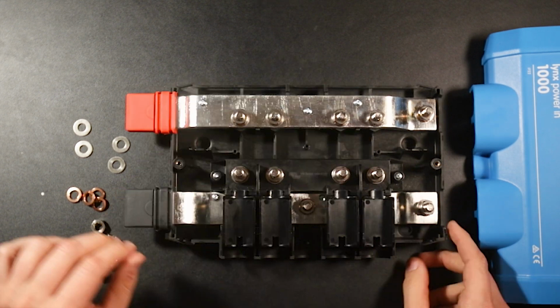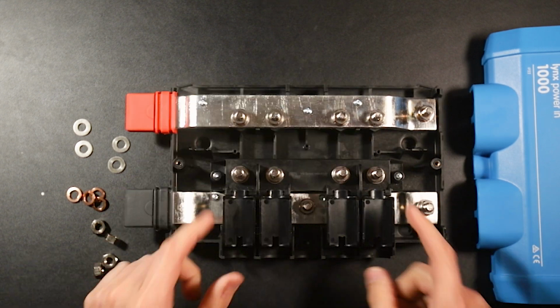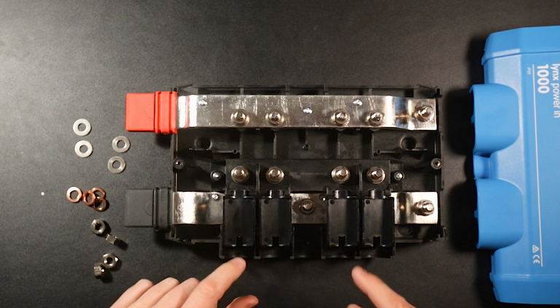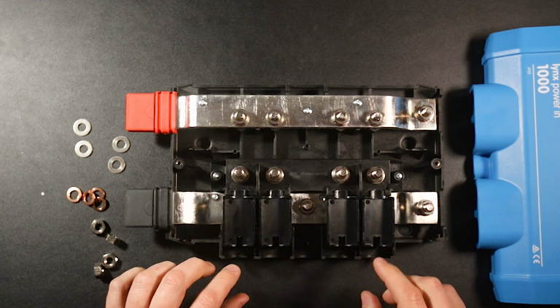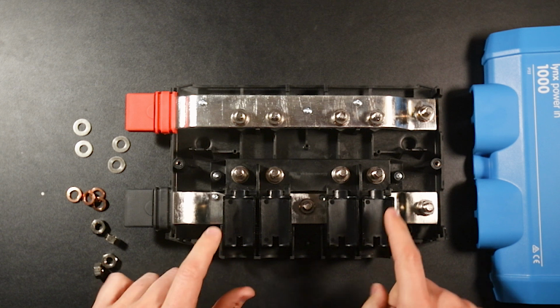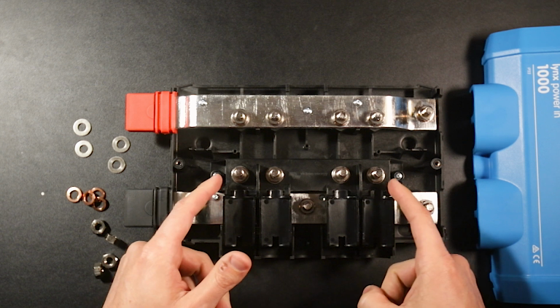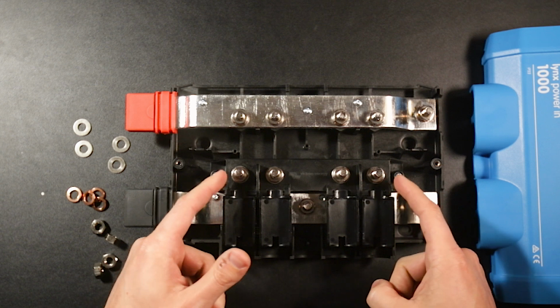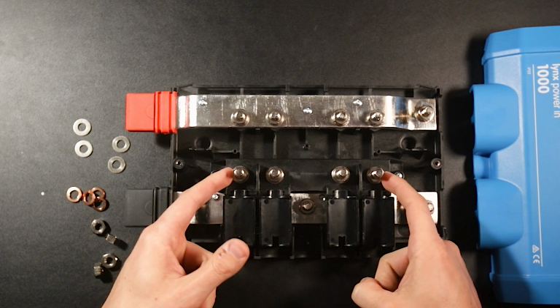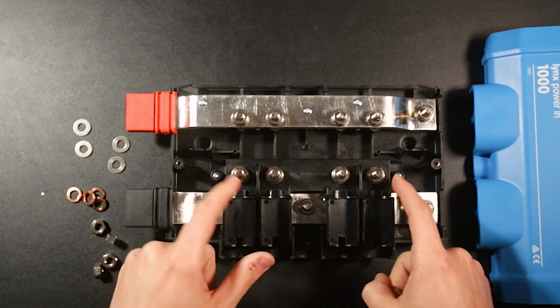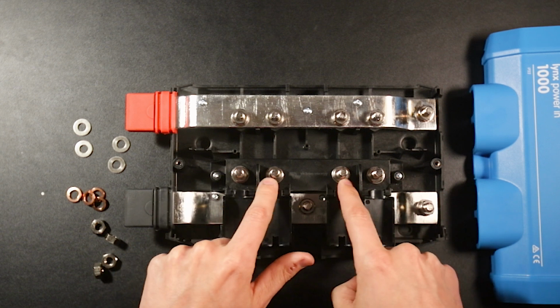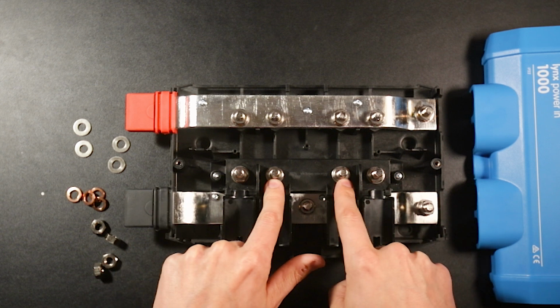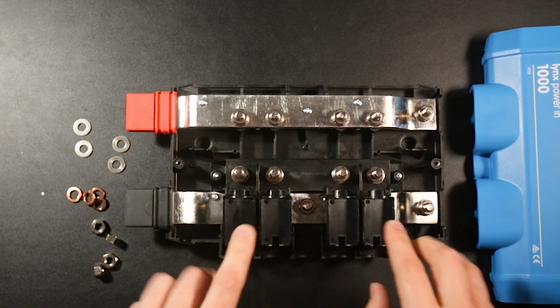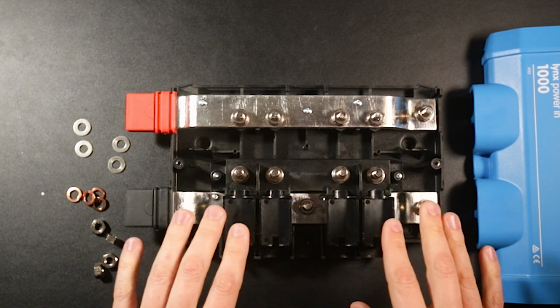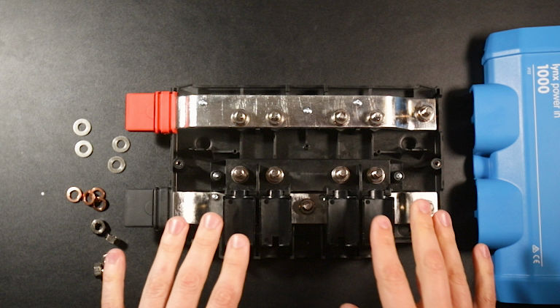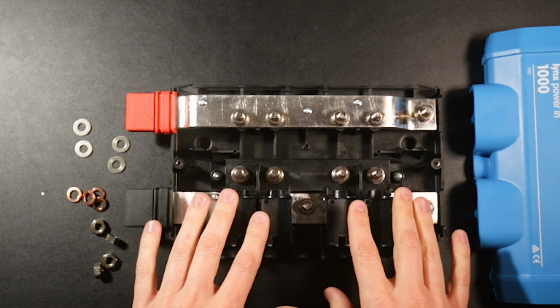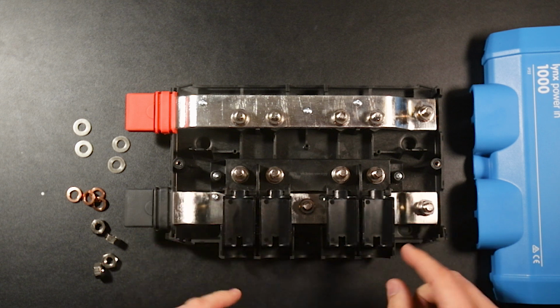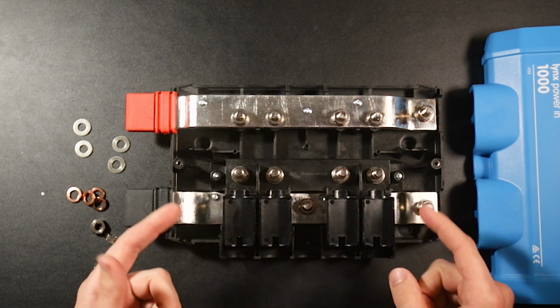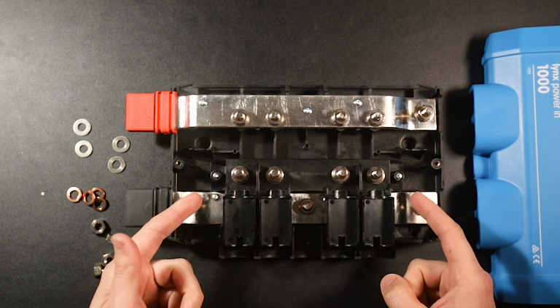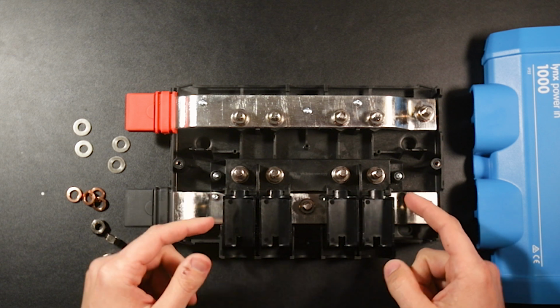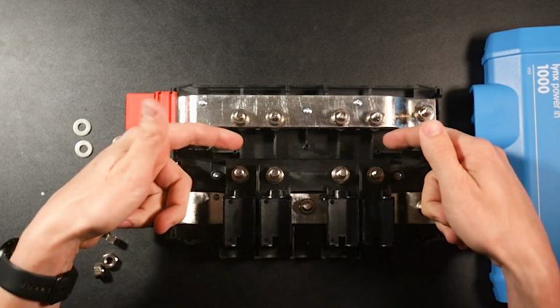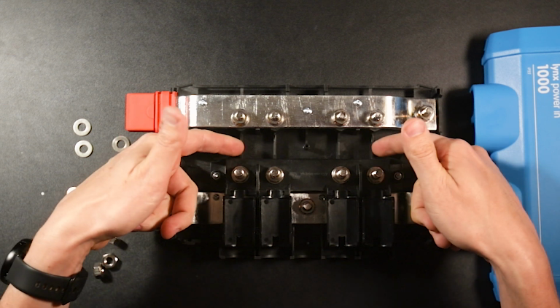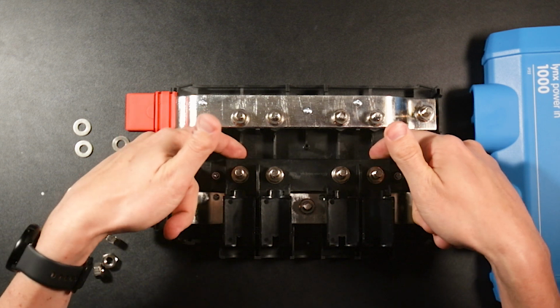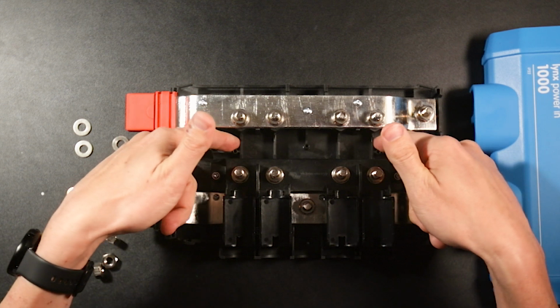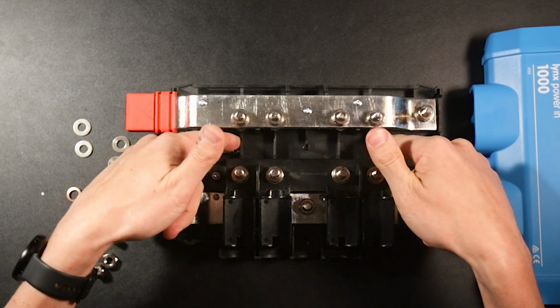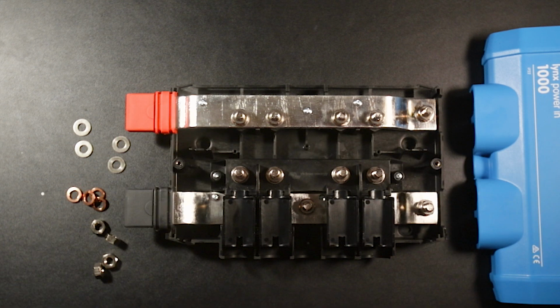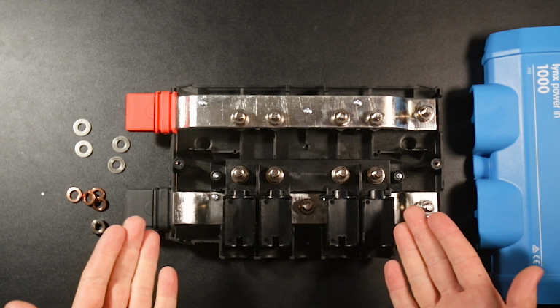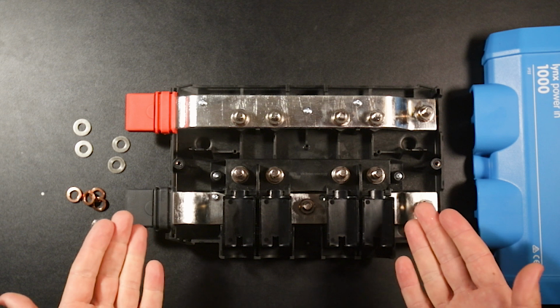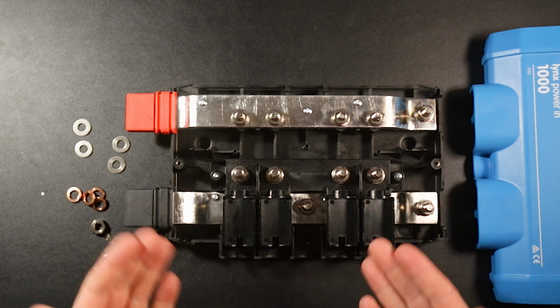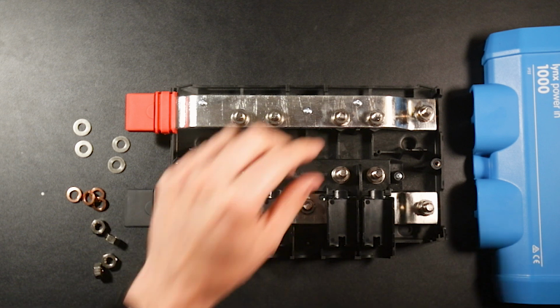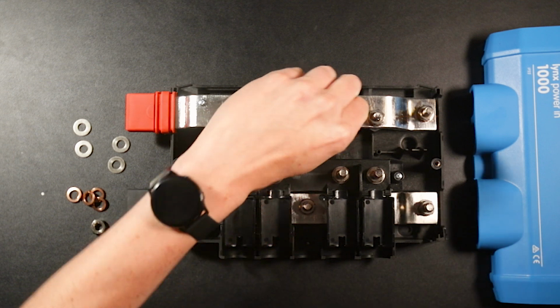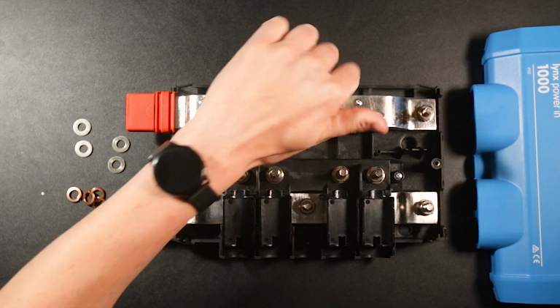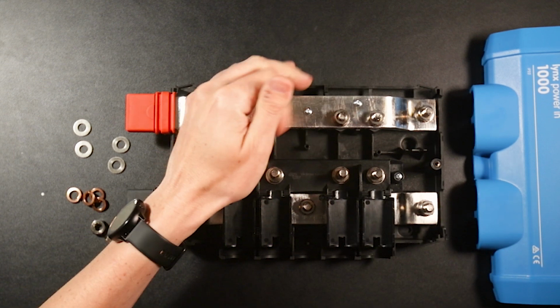Since this is kind of a DIY hack, there are no torque specs for these particular ones, so just make sure they're nice and snug but don't over-tighten them, because this is plastic that it's being held in by. At this point it's actually ready for wires and fuses.